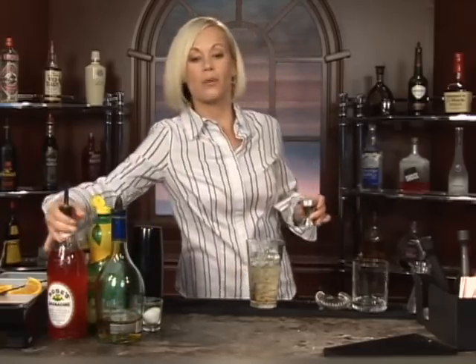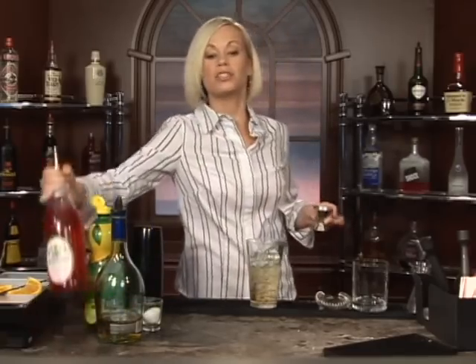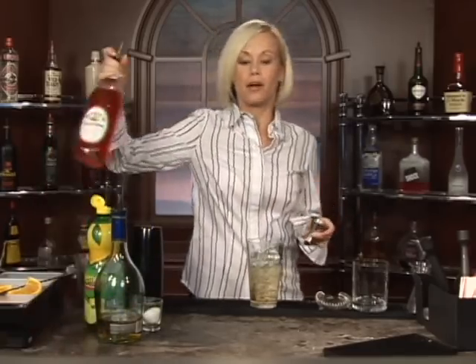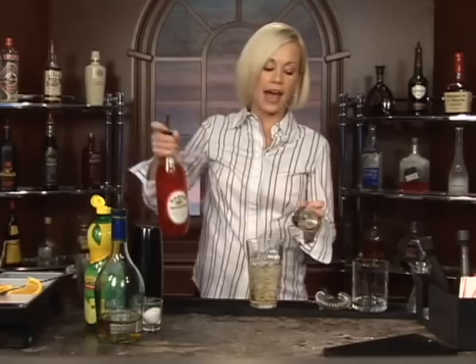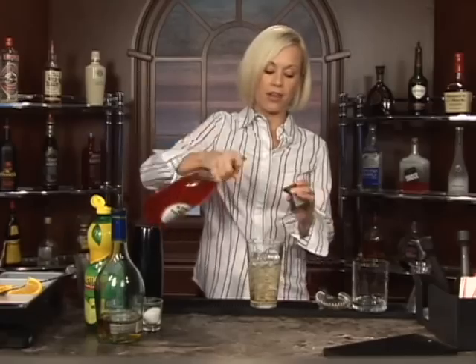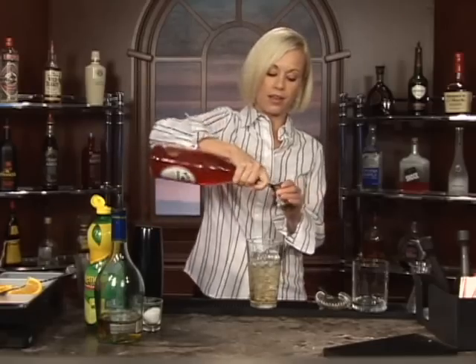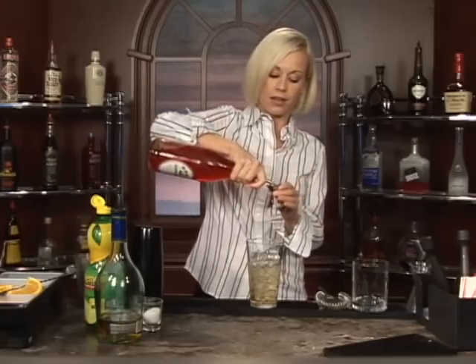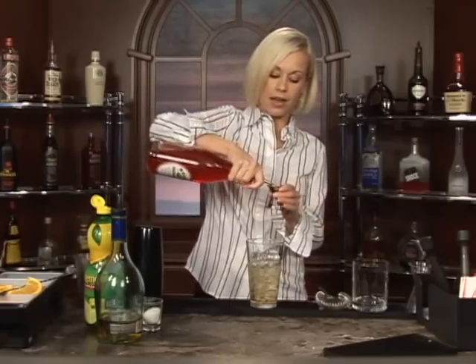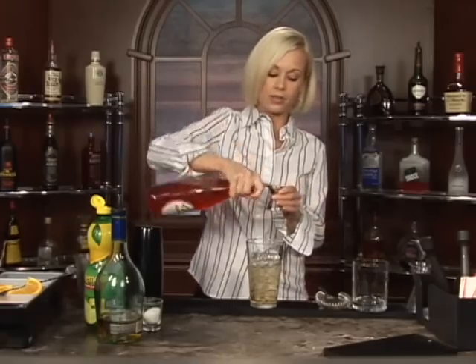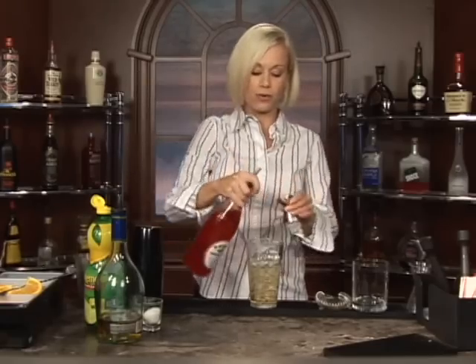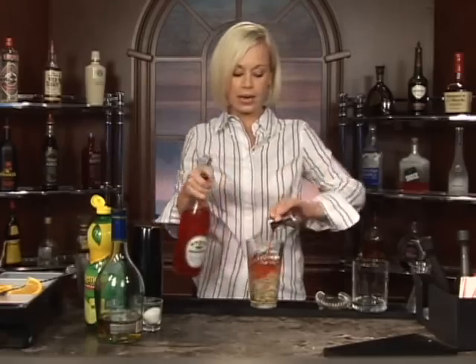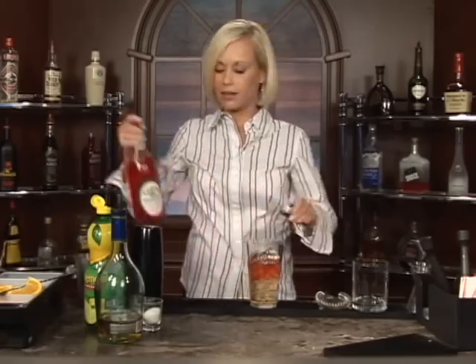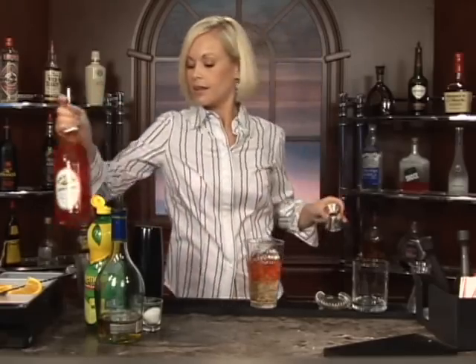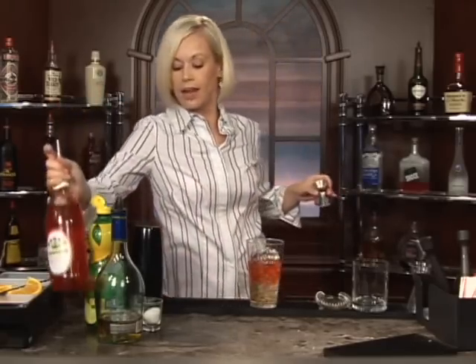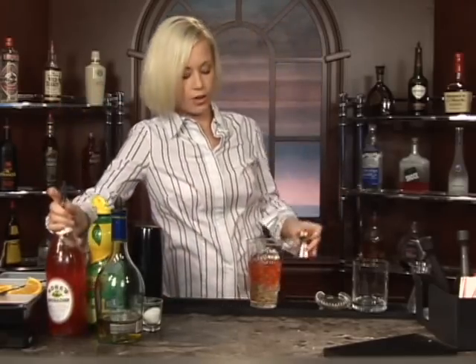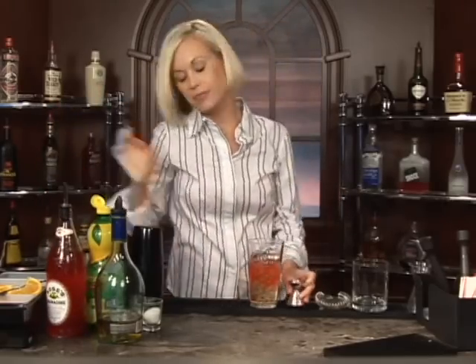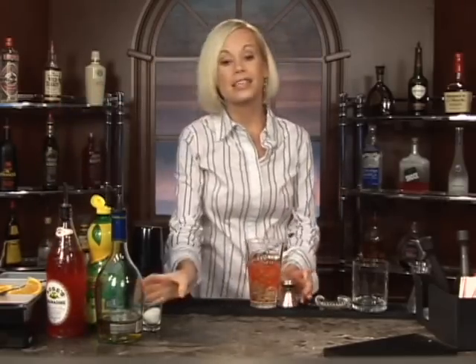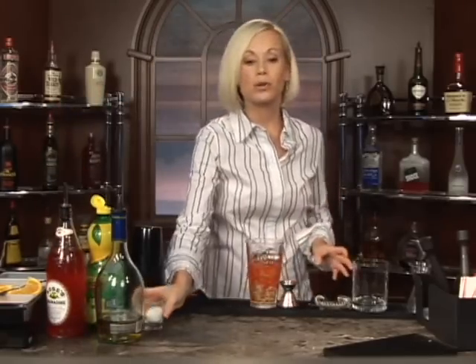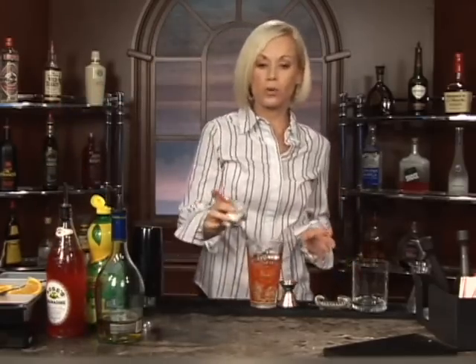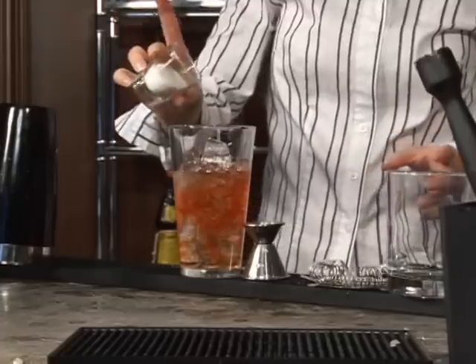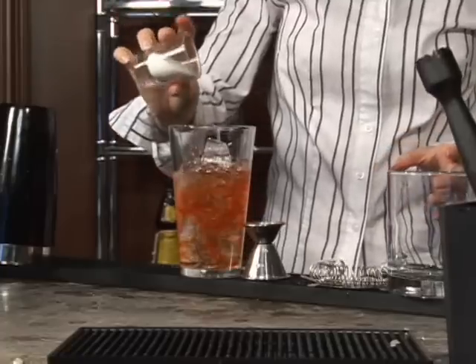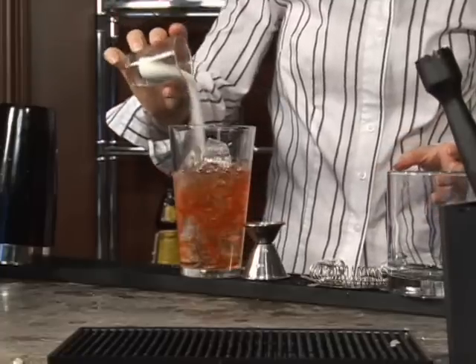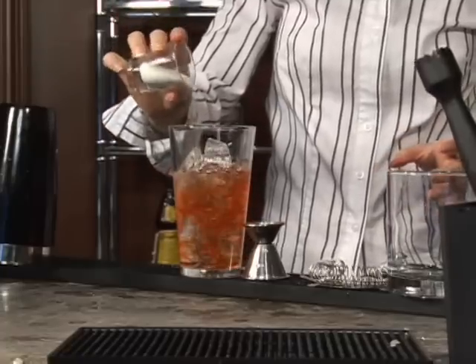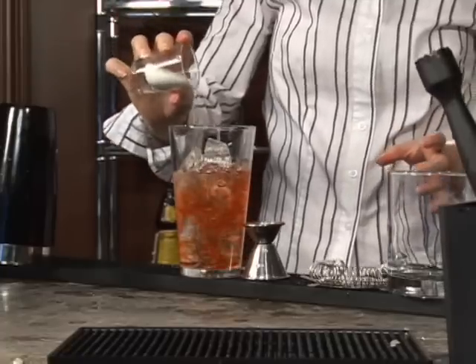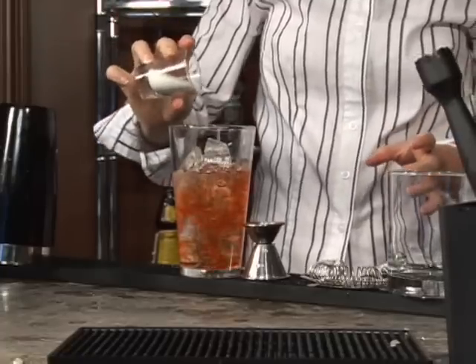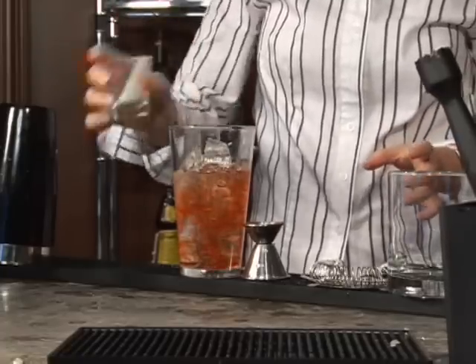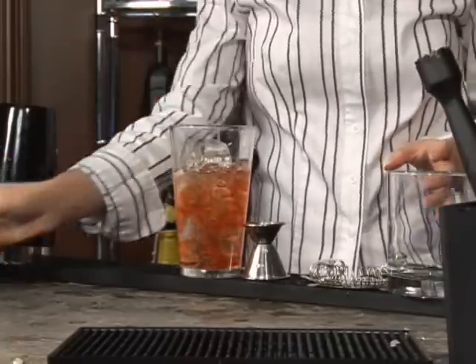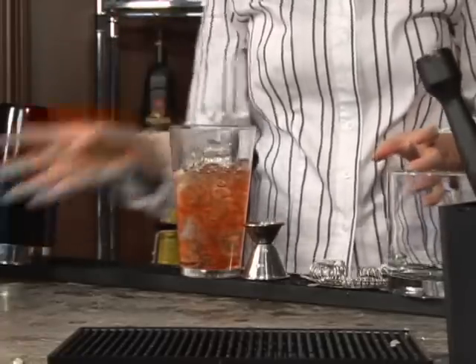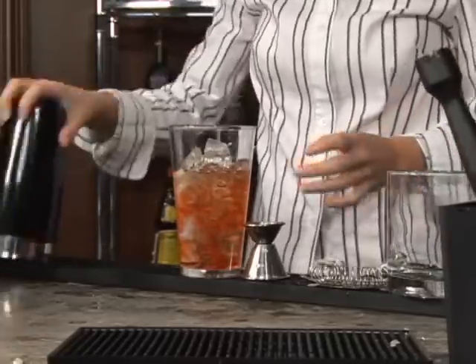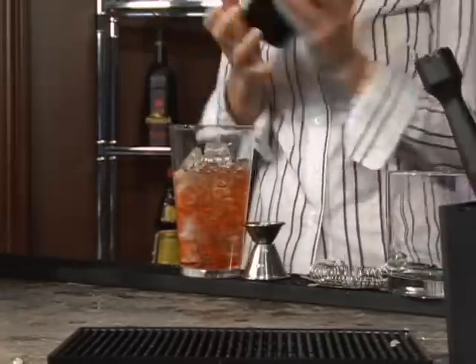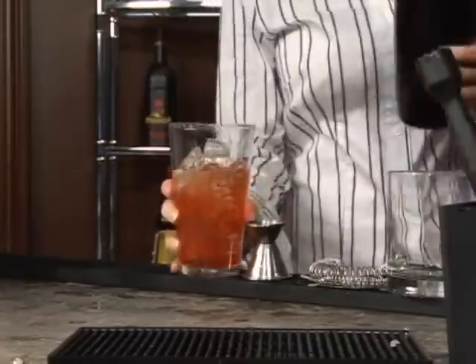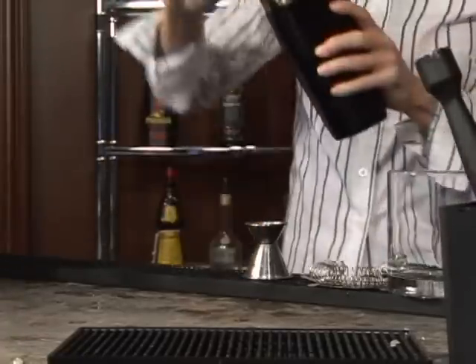Now we're going to do about a half an ounce of grenadine. Look at that color. A teaspoon or so of sugar. That works. And shake it all together.